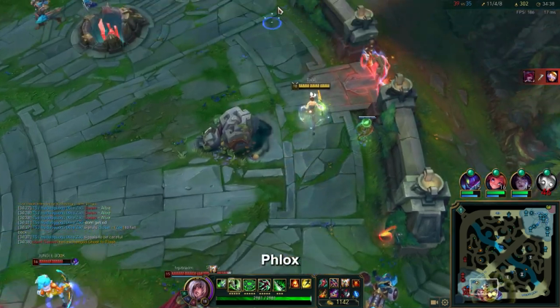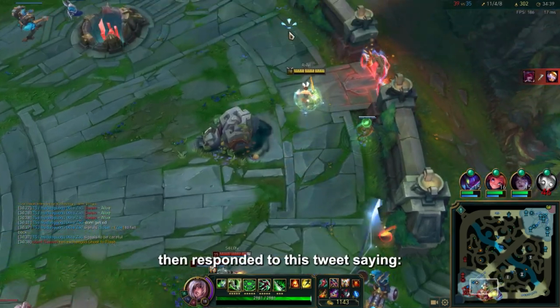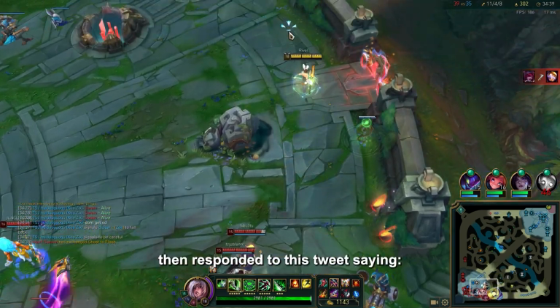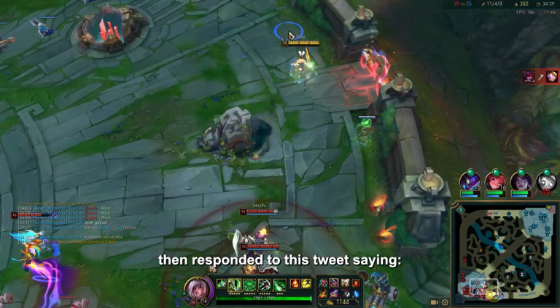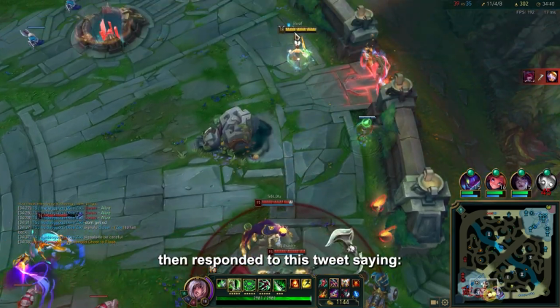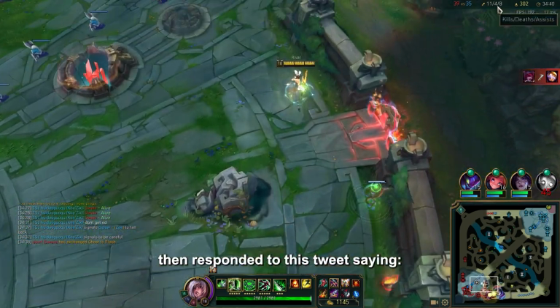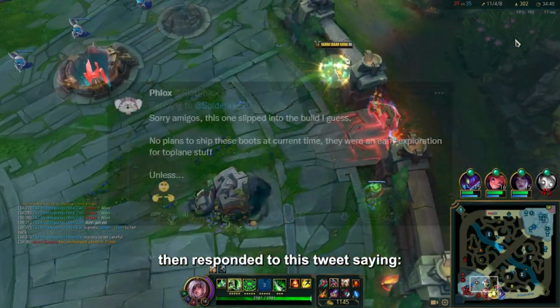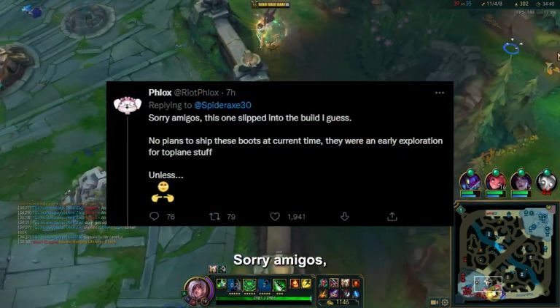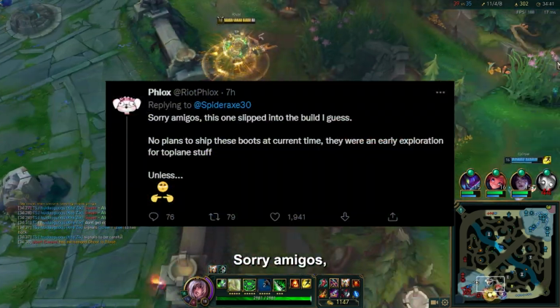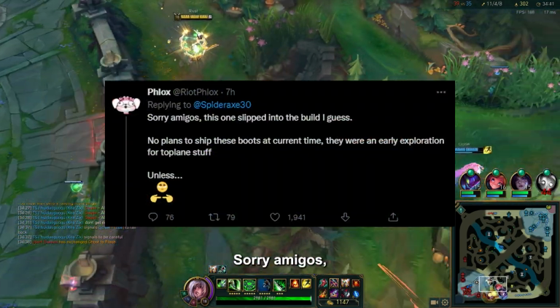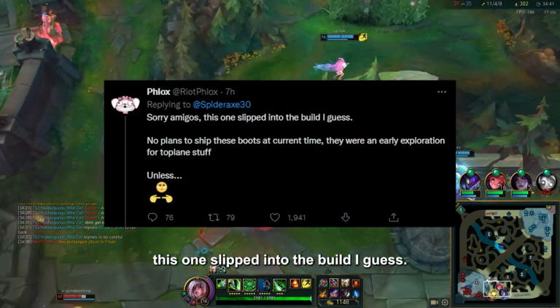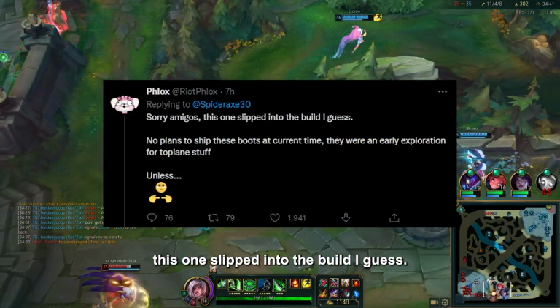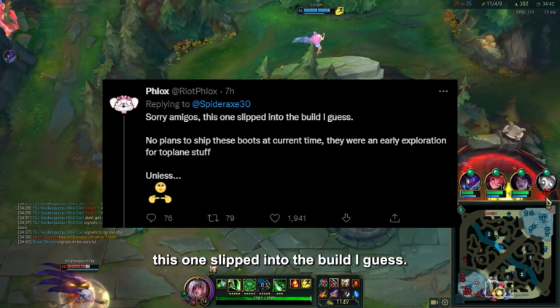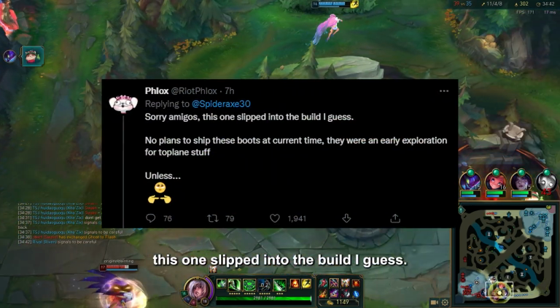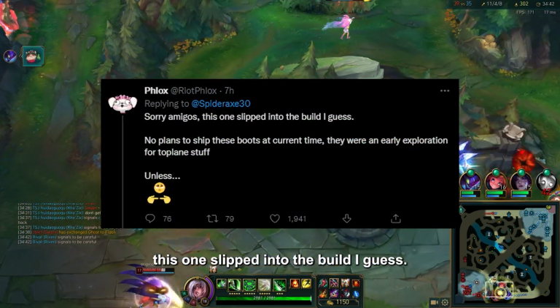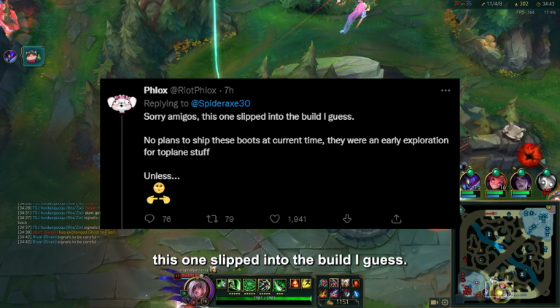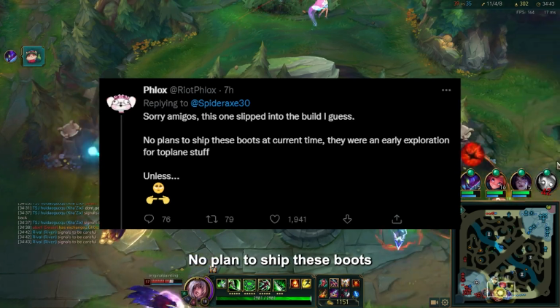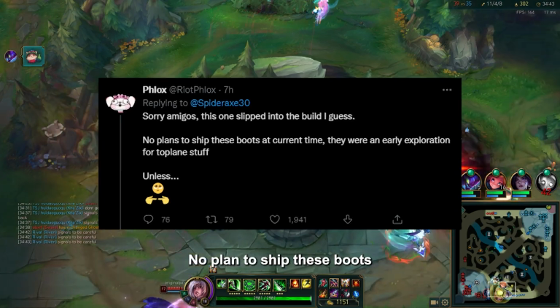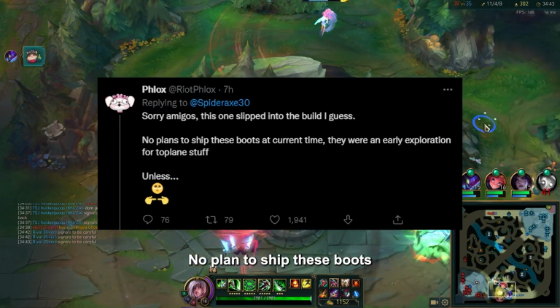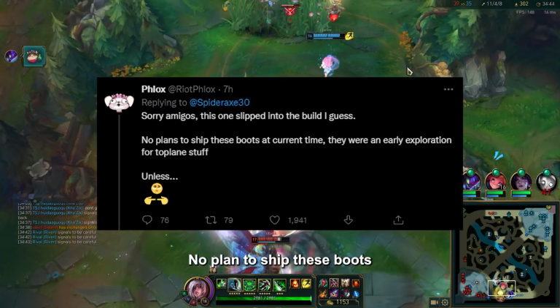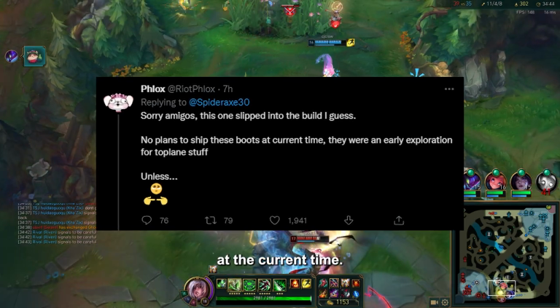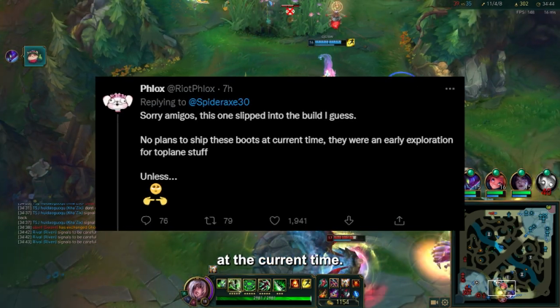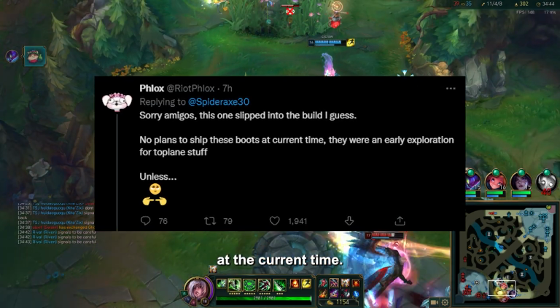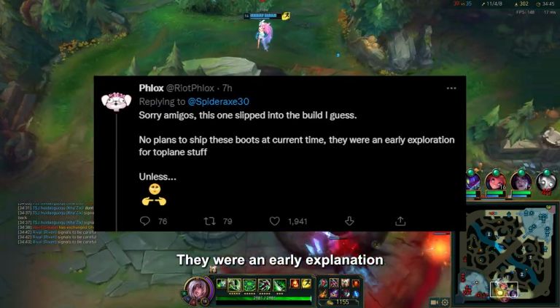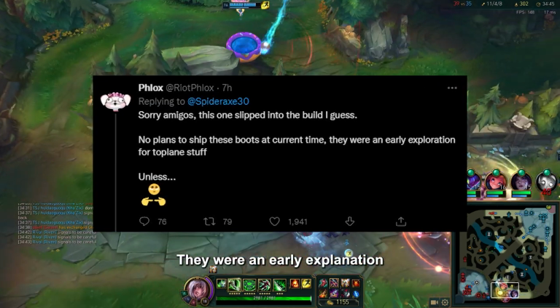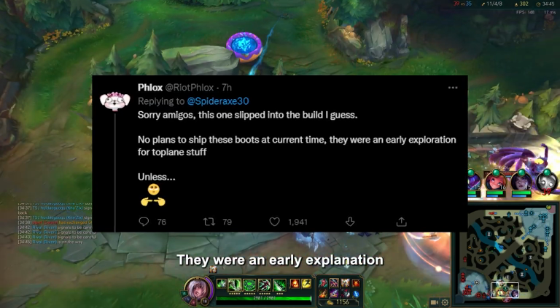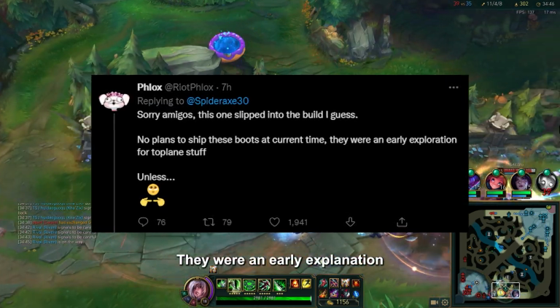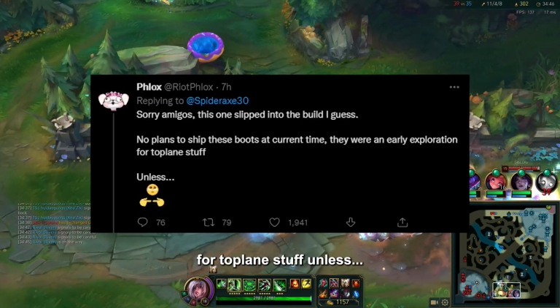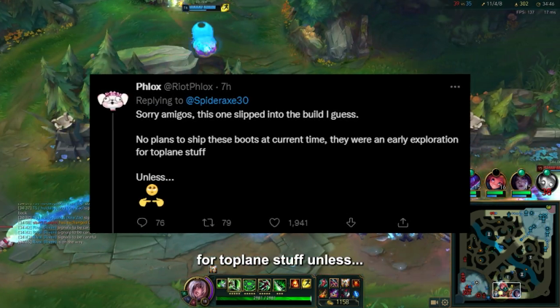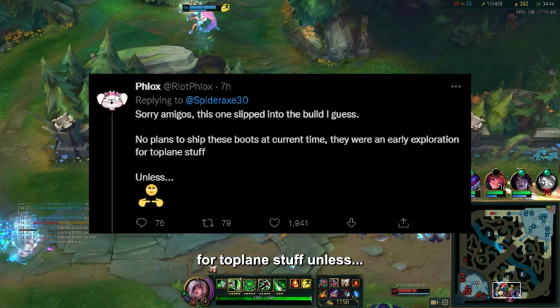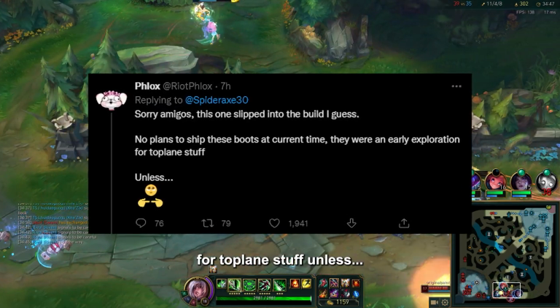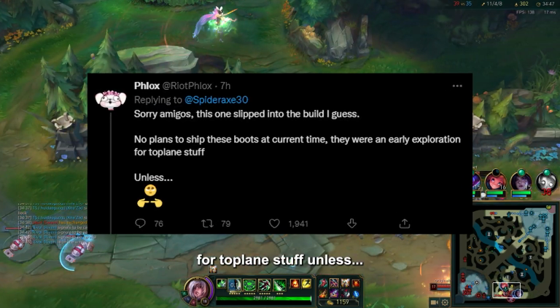Phlox then responded to this tweet saying, 'Sorry amigos, this one slipped into the build I guess. No plan to ship these boots at the current time — they were in early exploration for top lane stuff... unless?'